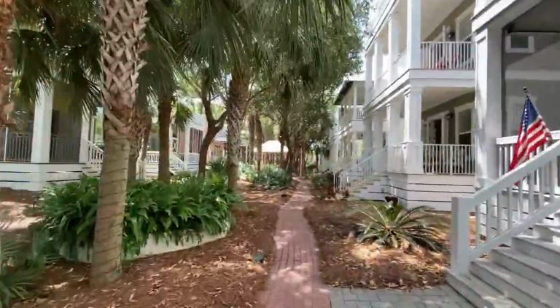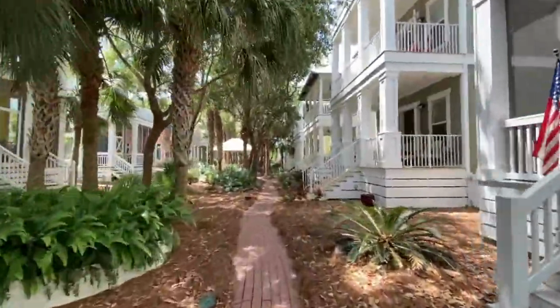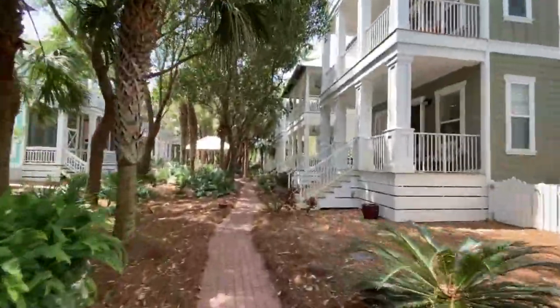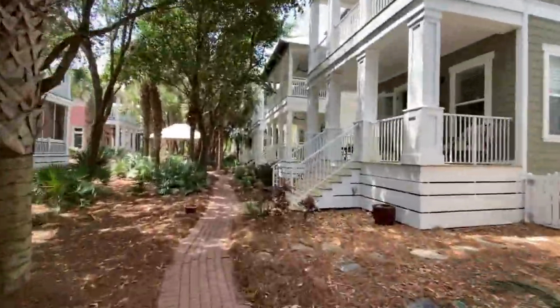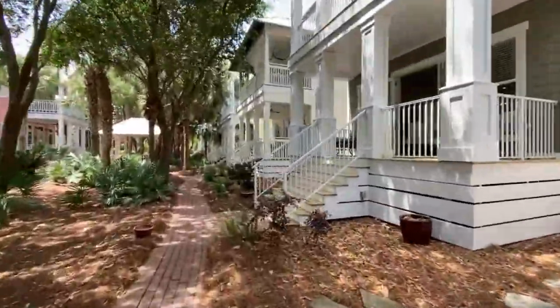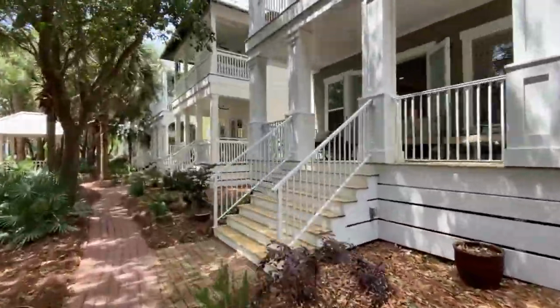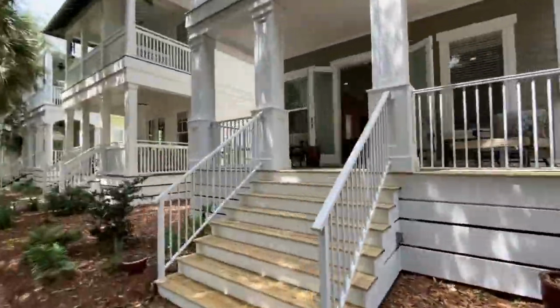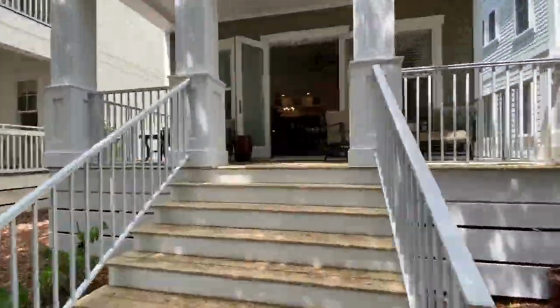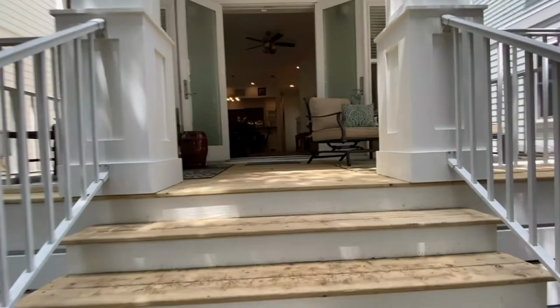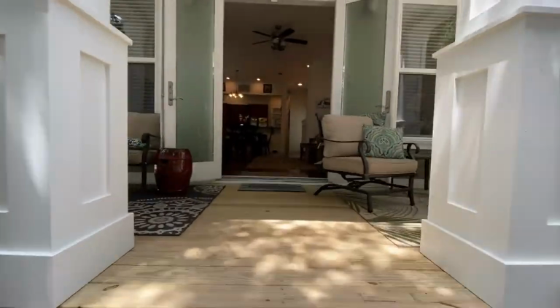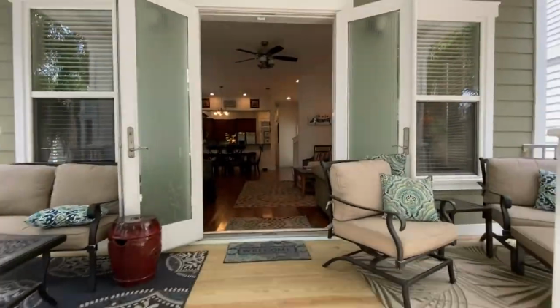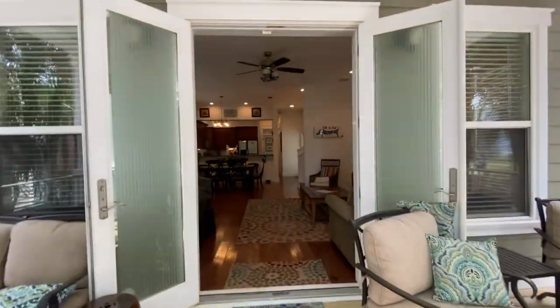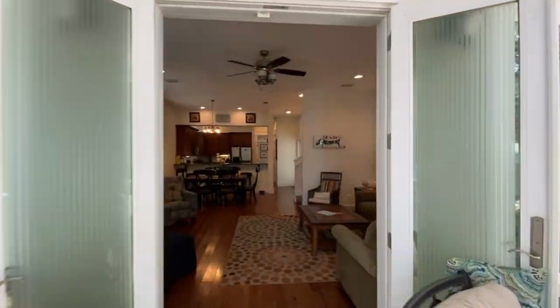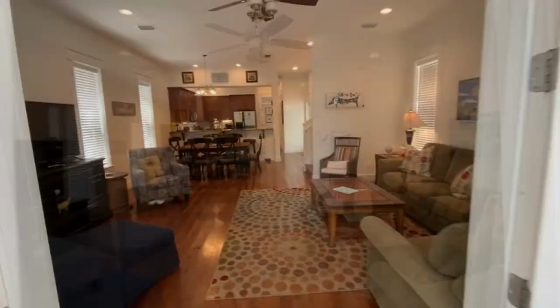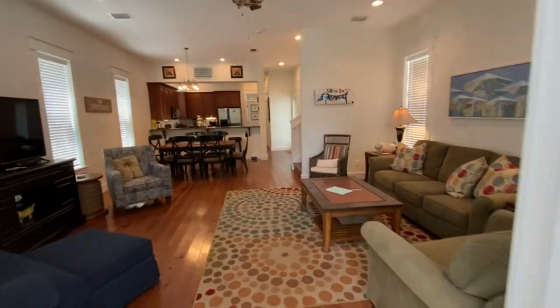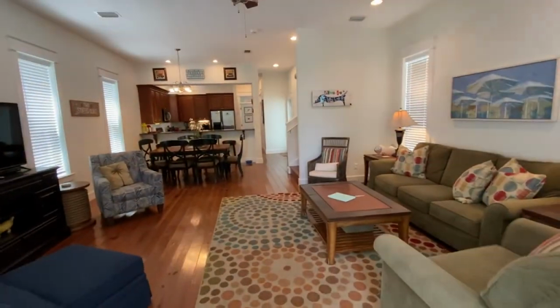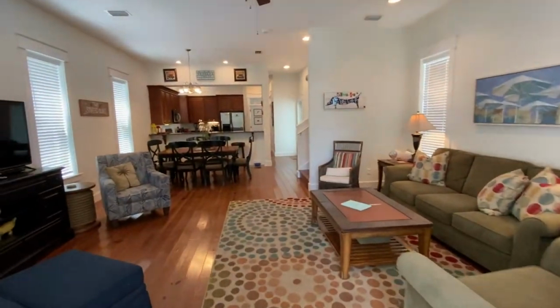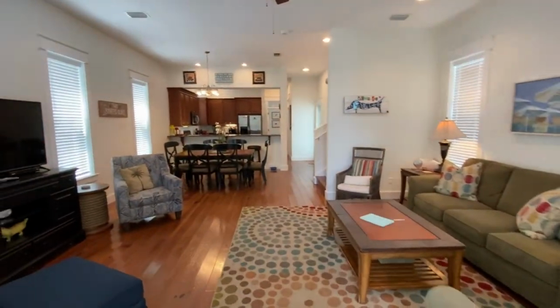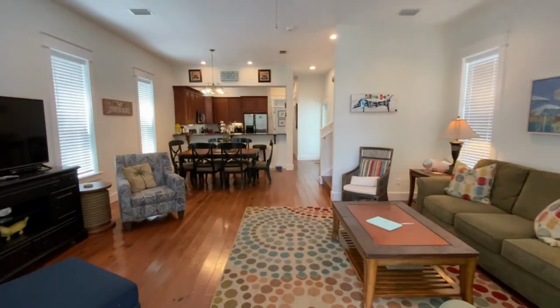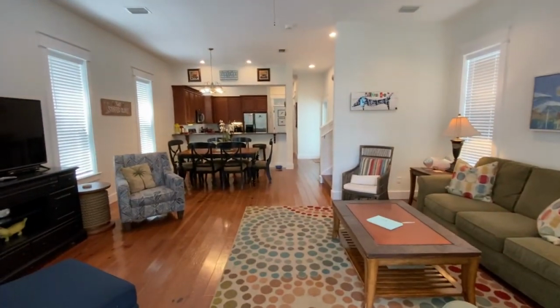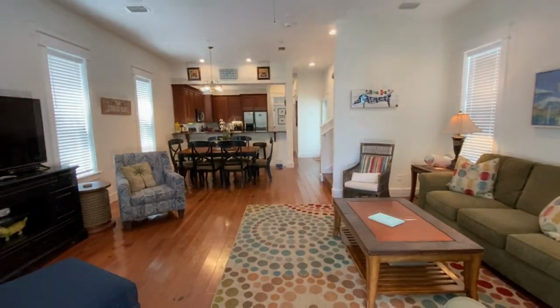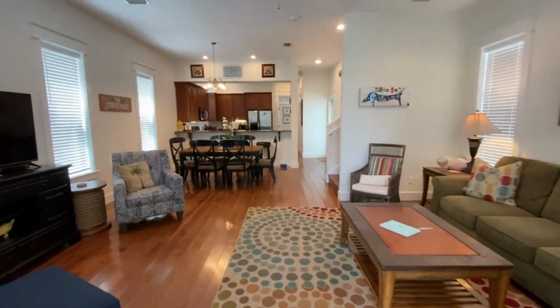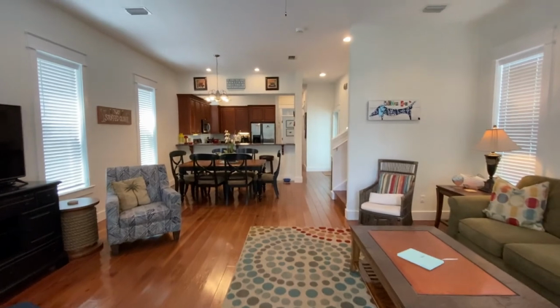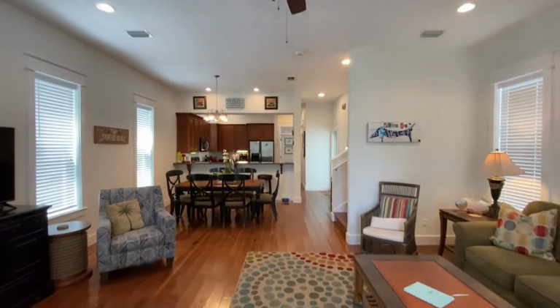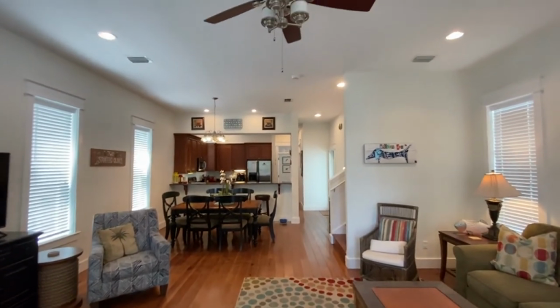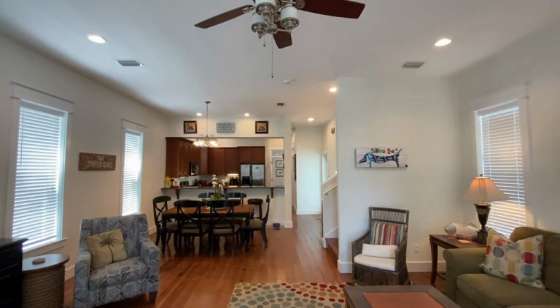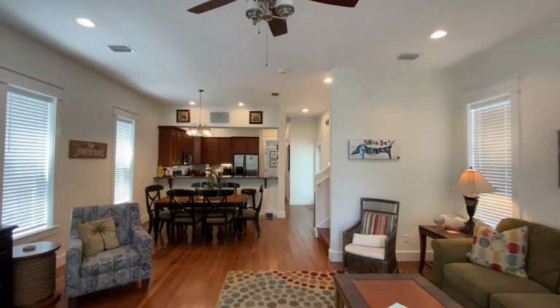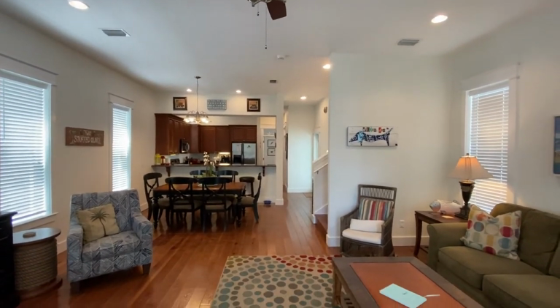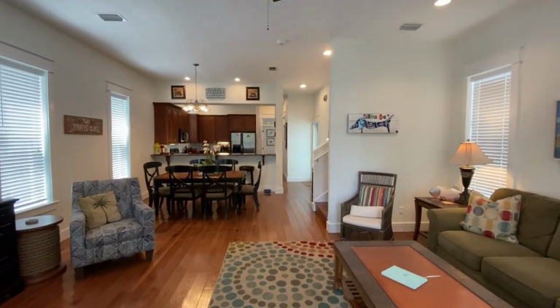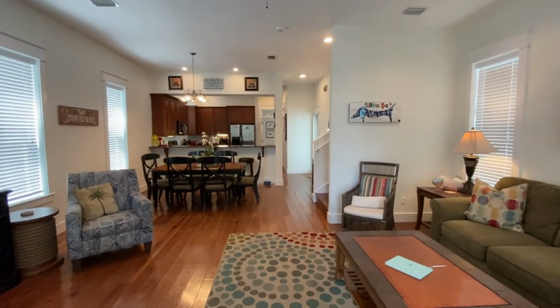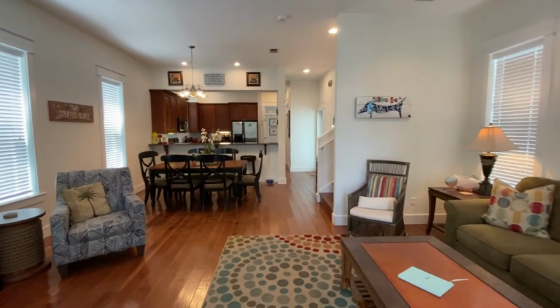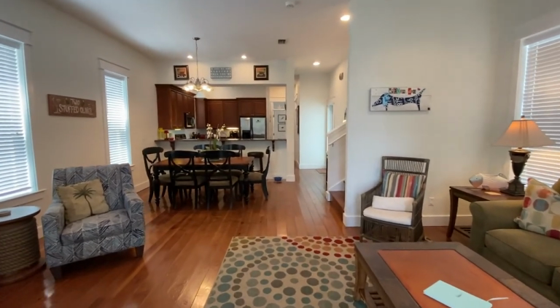Walks similar to this extend throughout Carillon Beach, with eight beach accesses, three pools, tennis, and basketball. Bellevue Park is right nearby.